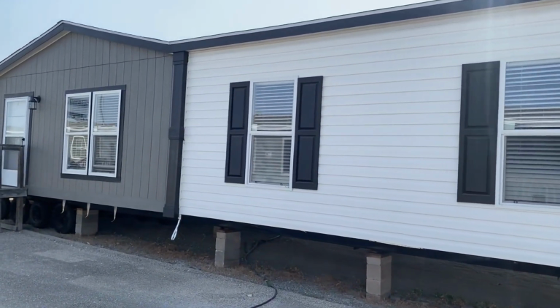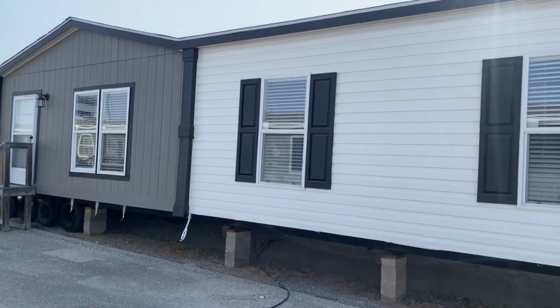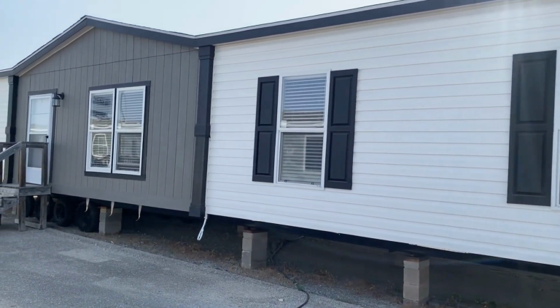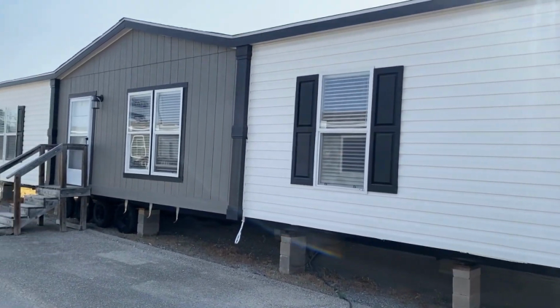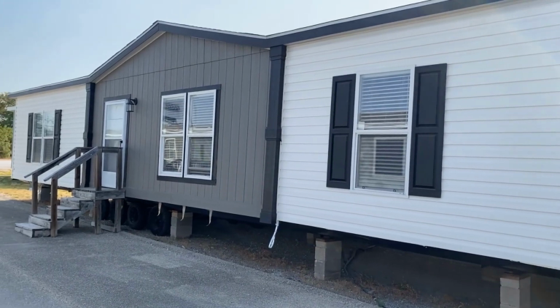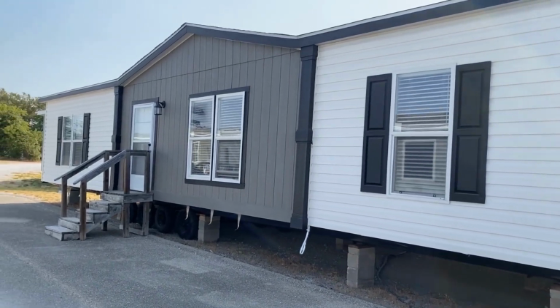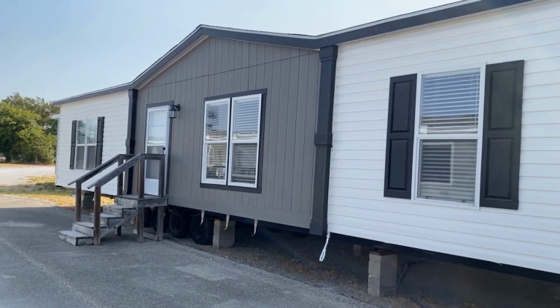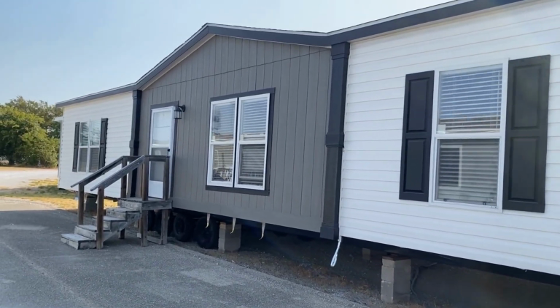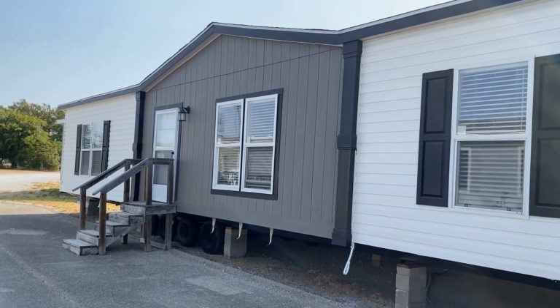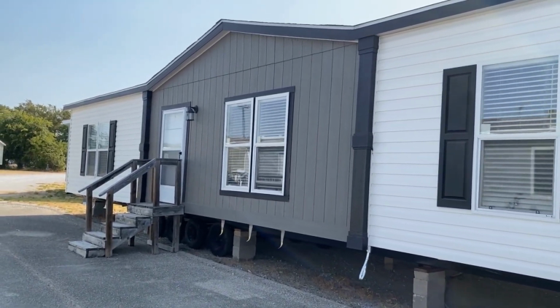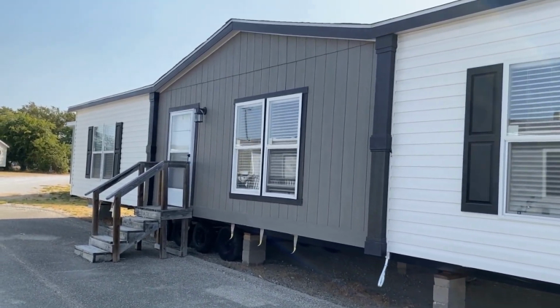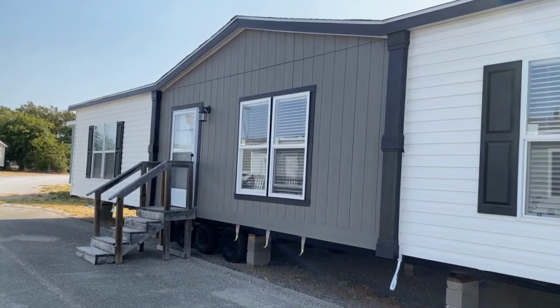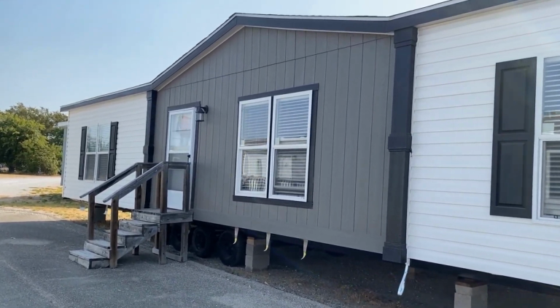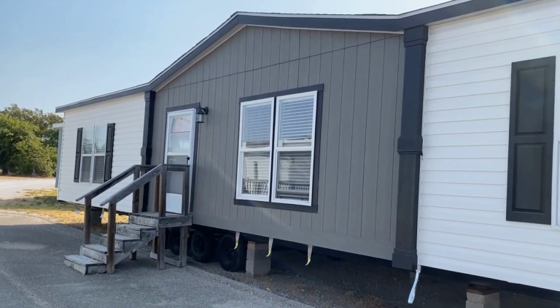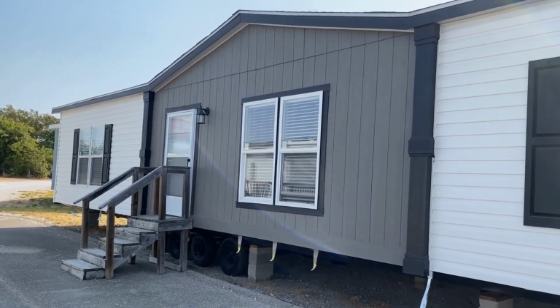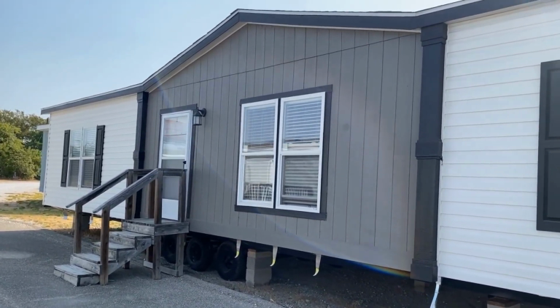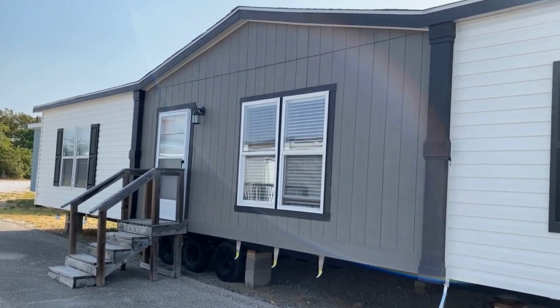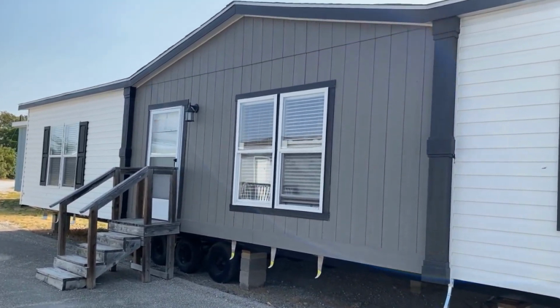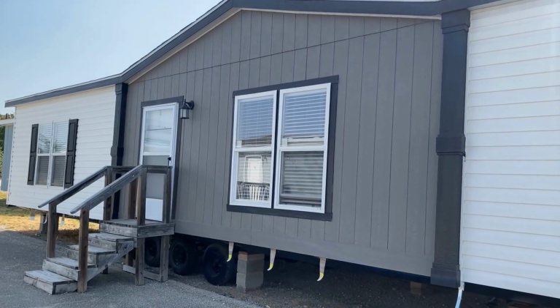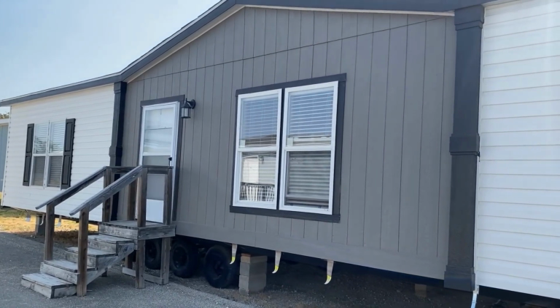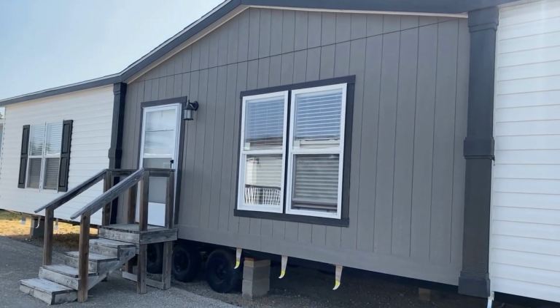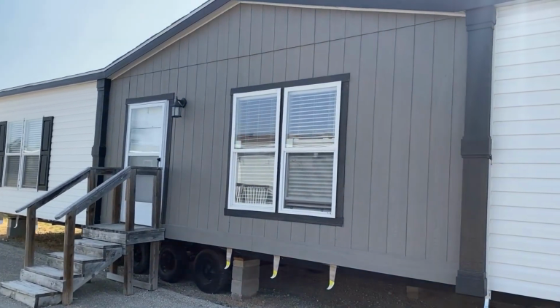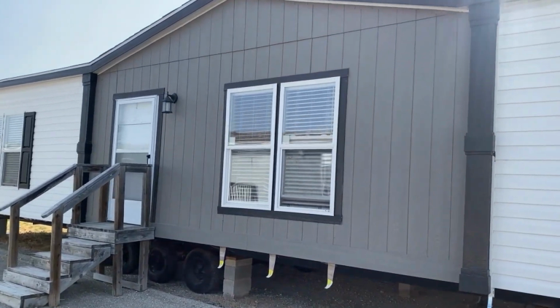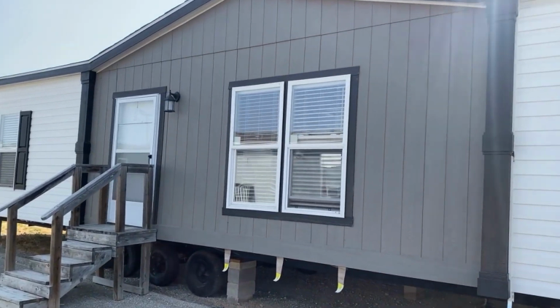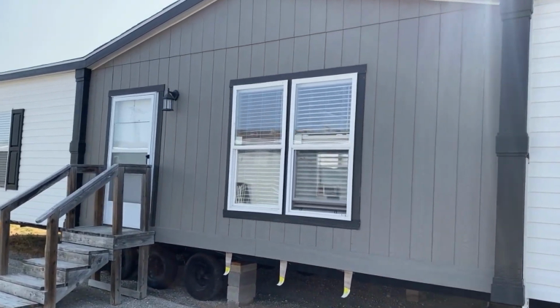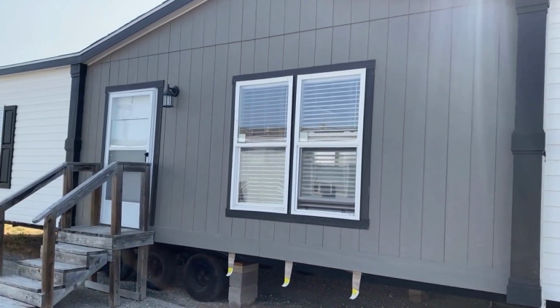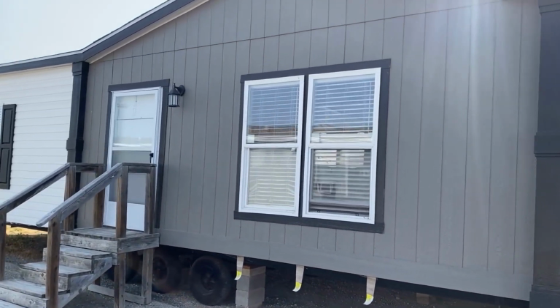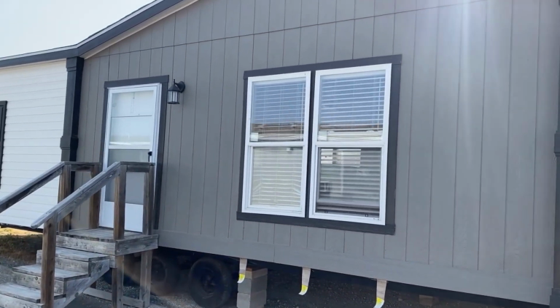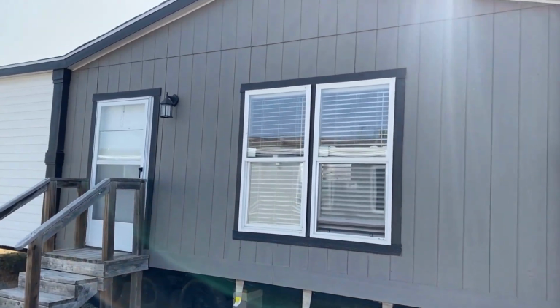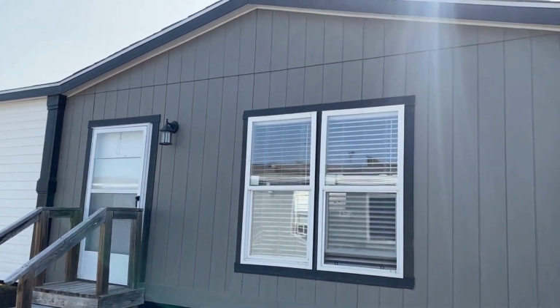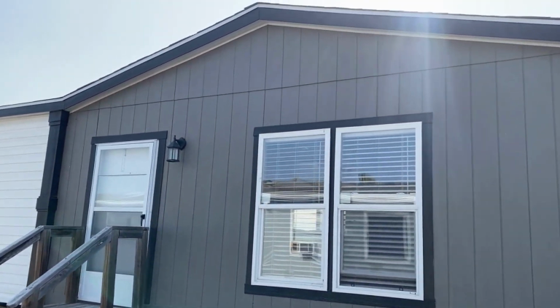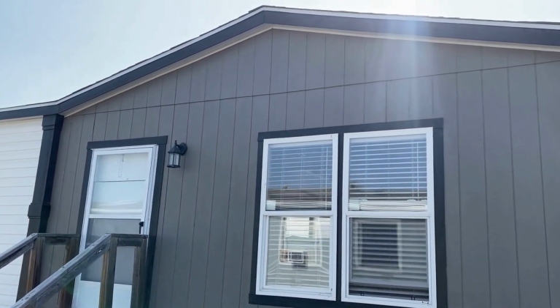It's a 4 bedroom, 2 bath — or you can have it as 3 bedroom, 2 bath with 2 living areas — or you can have it as a 4 bedroom, 3 bath. There are lots of options that we can do here.